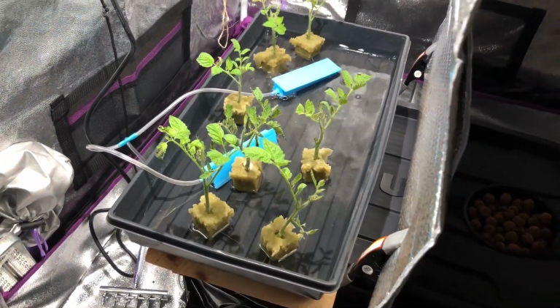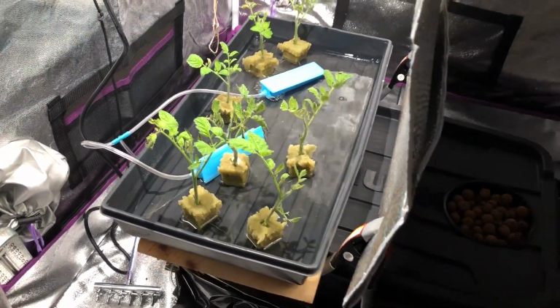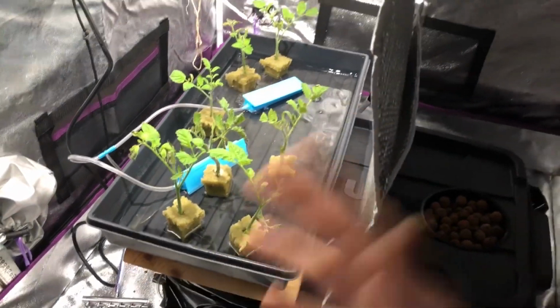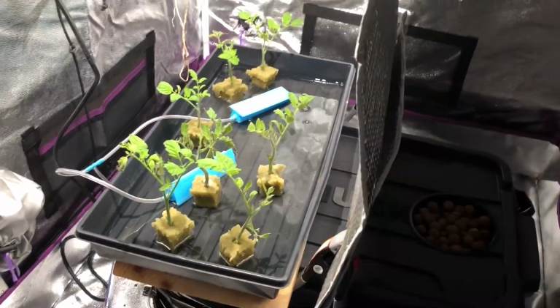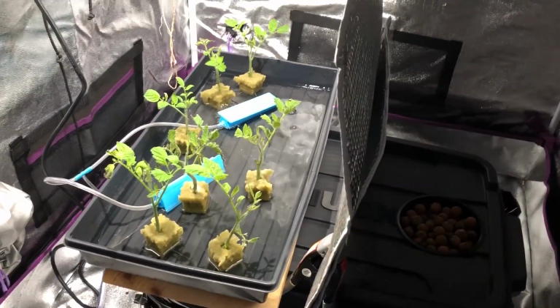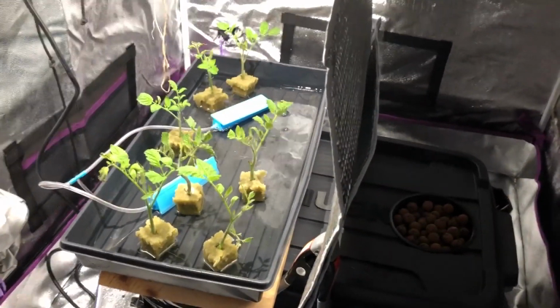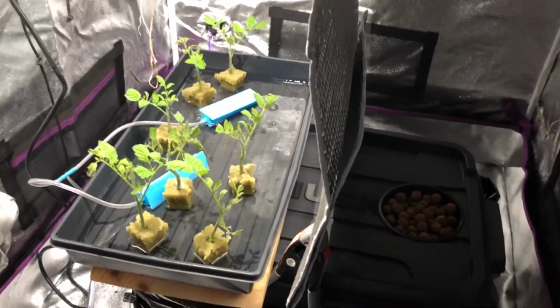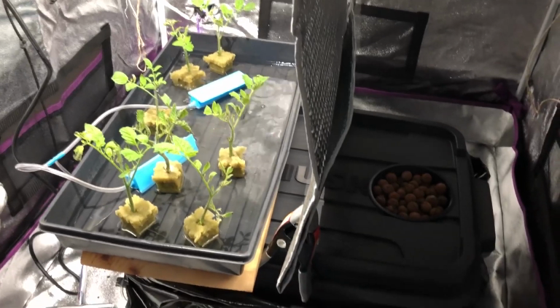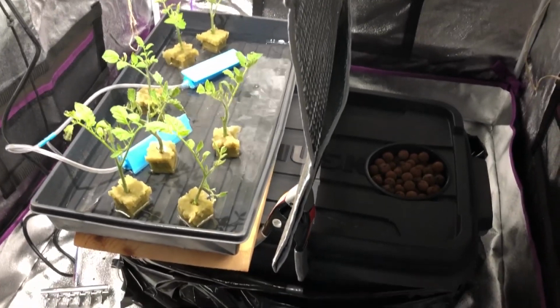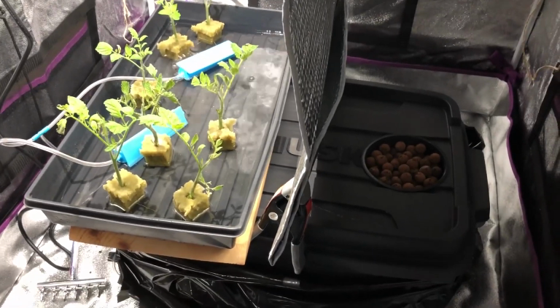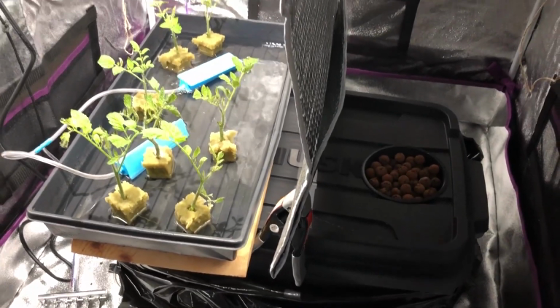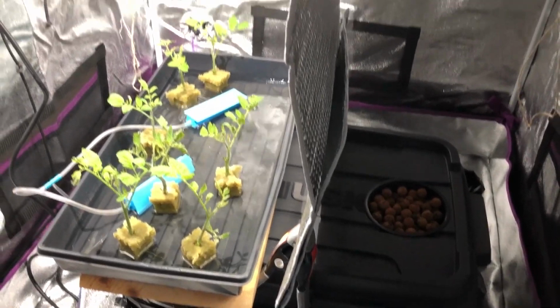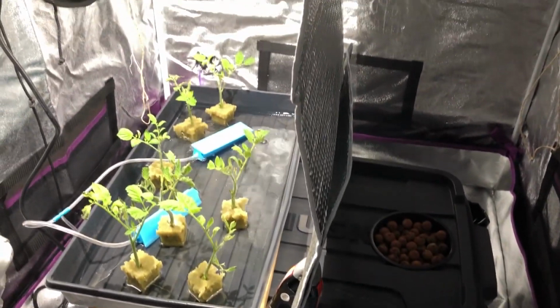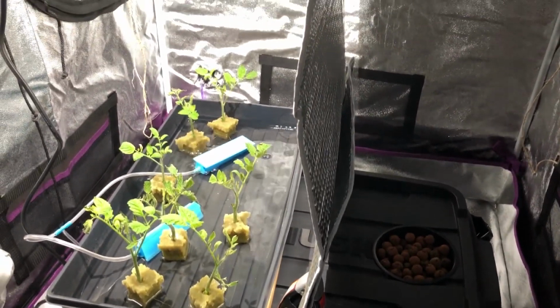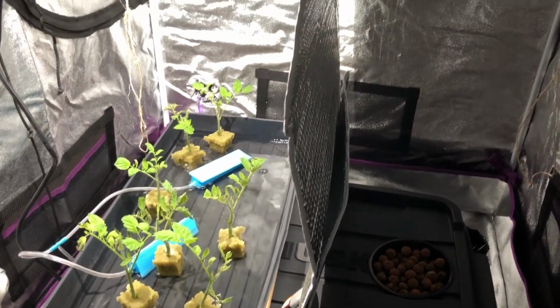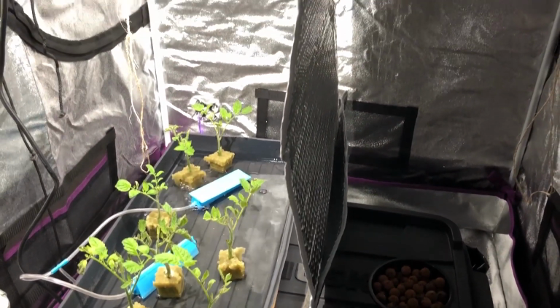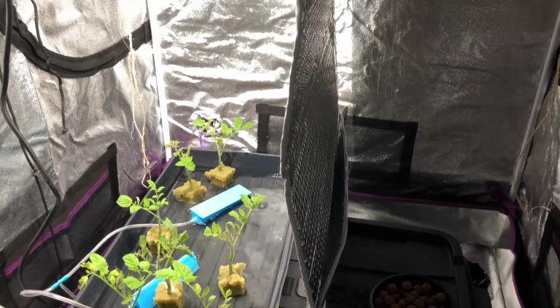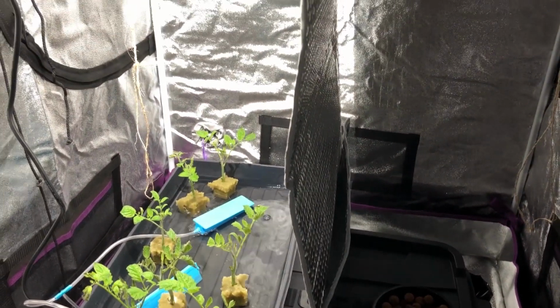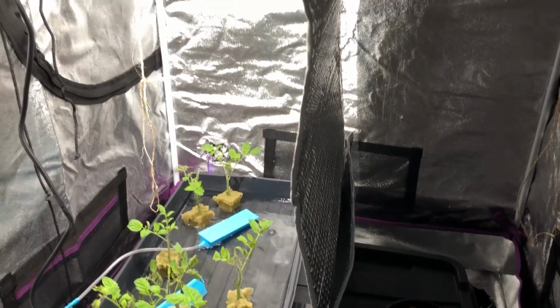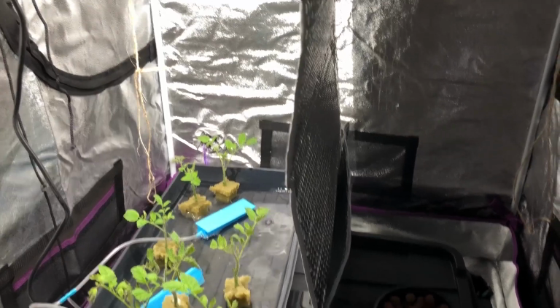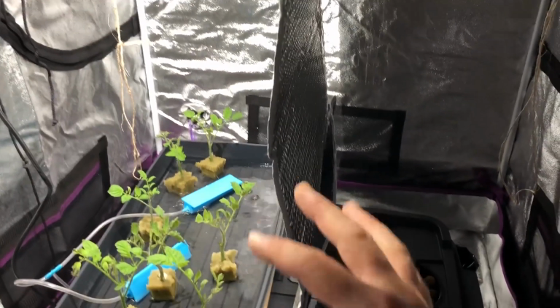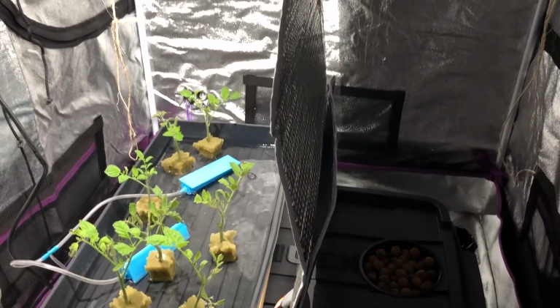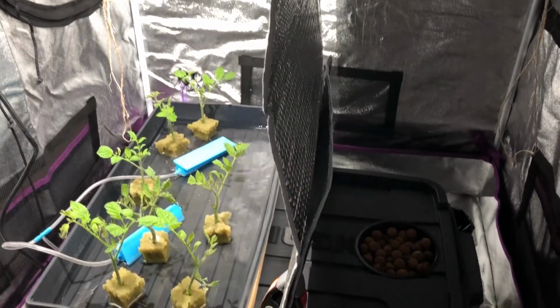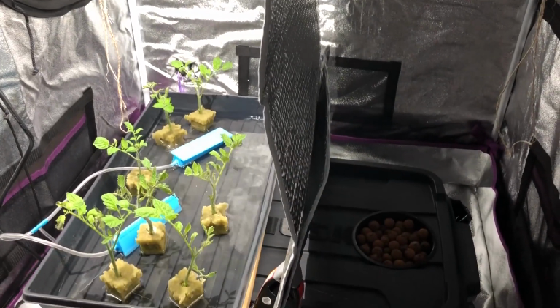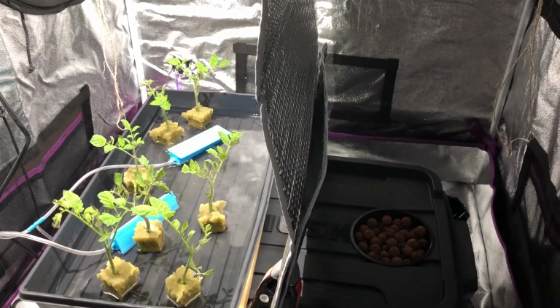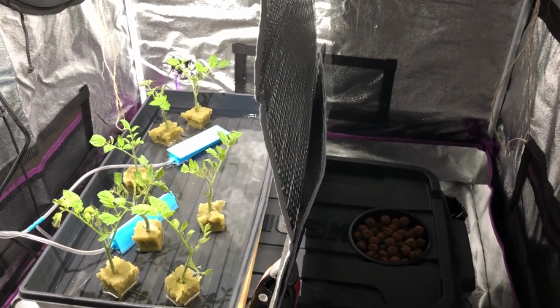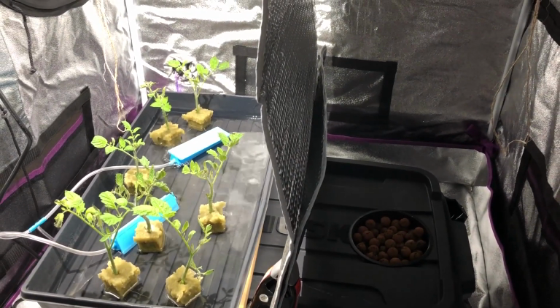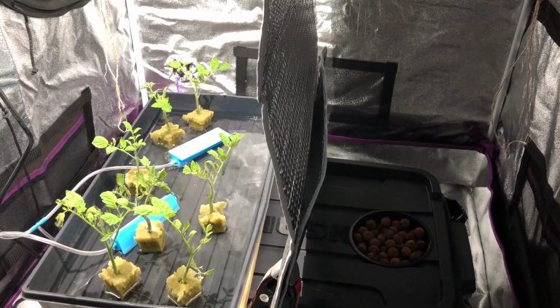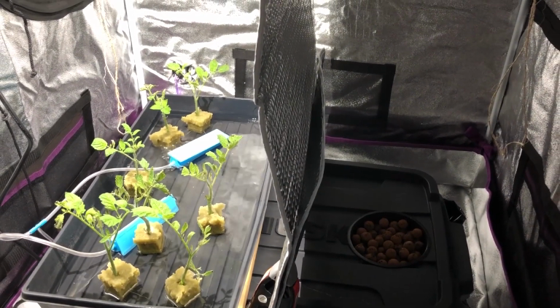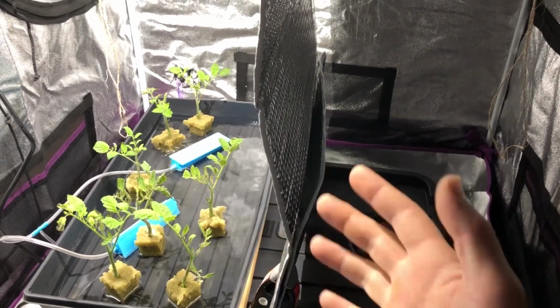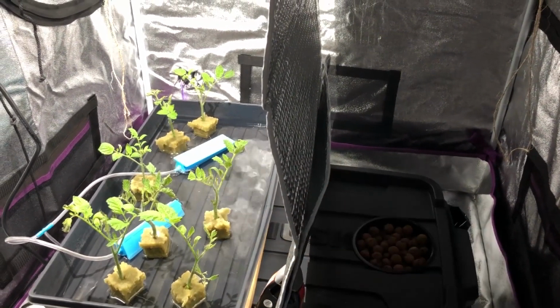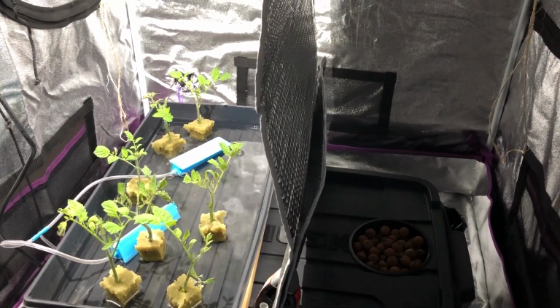That's it for this video. I just wanted to provide an update to those of you who wanted to see what's going on here. We'll see in a couple of weeks when these plants are about the same size as they were before the mishap happened. Thanks for watching.